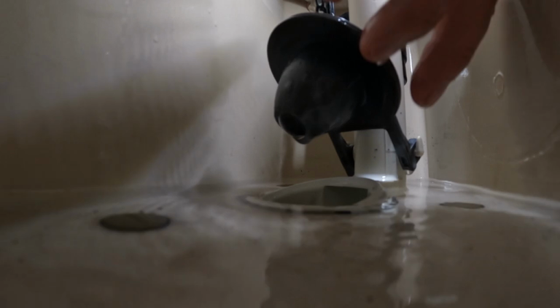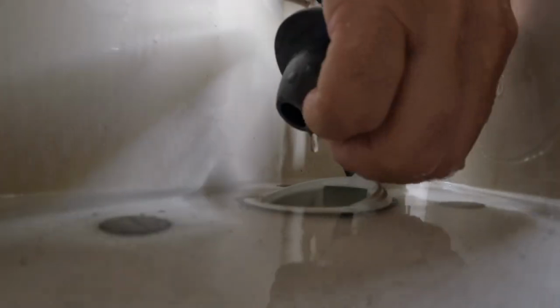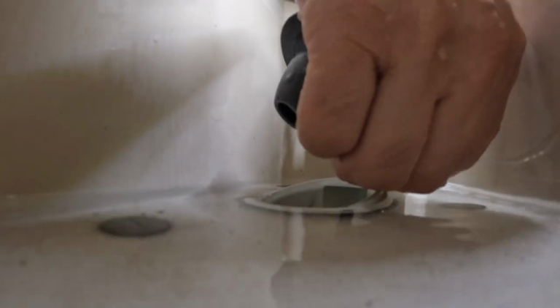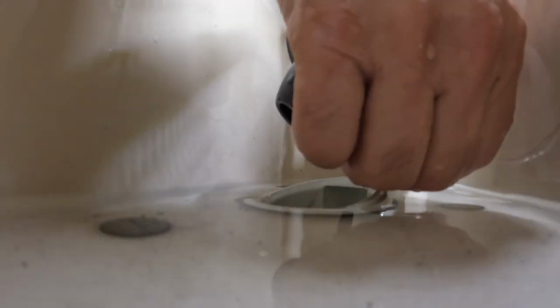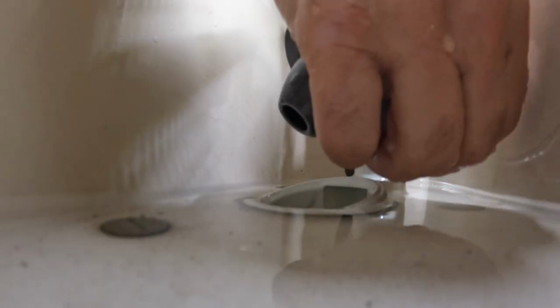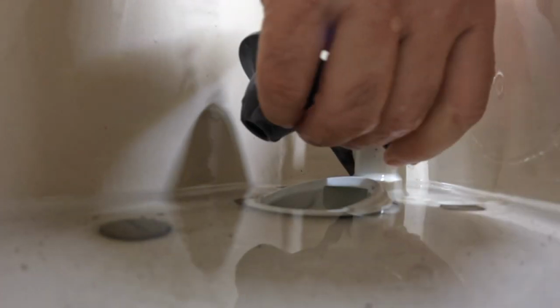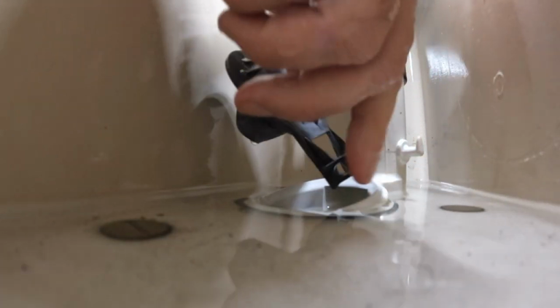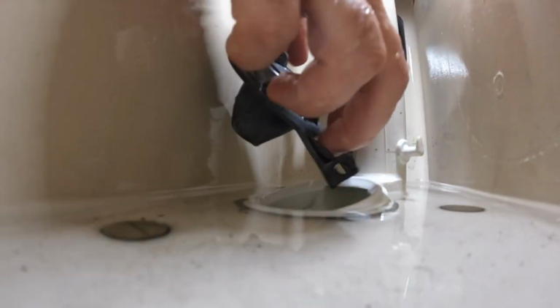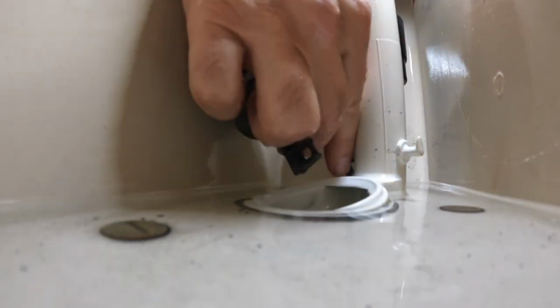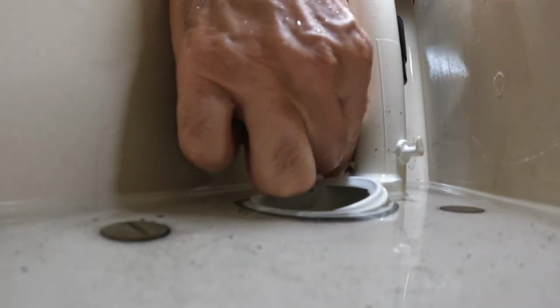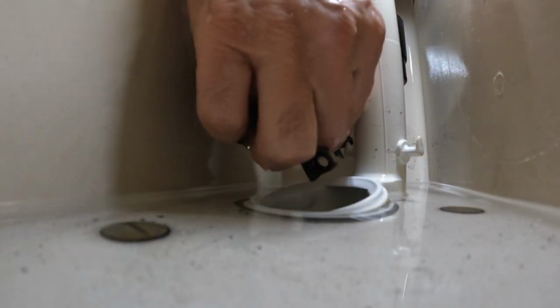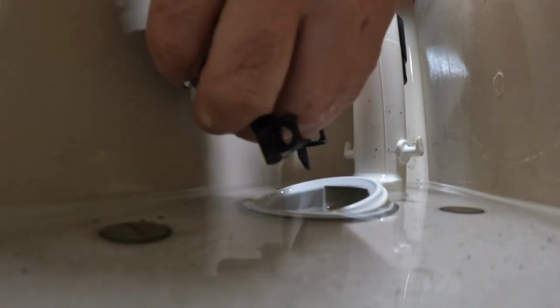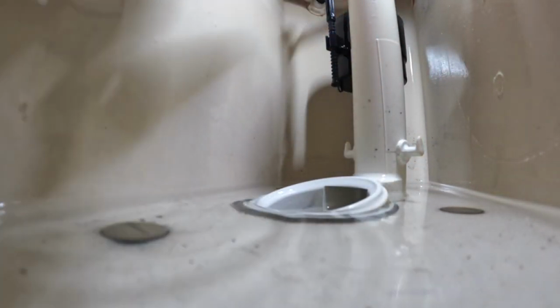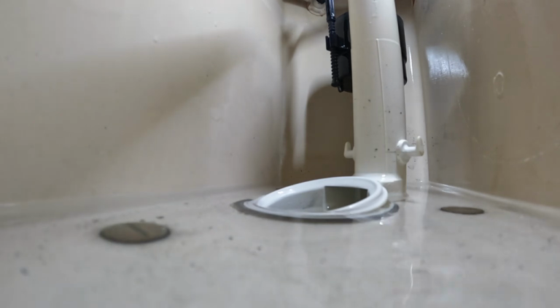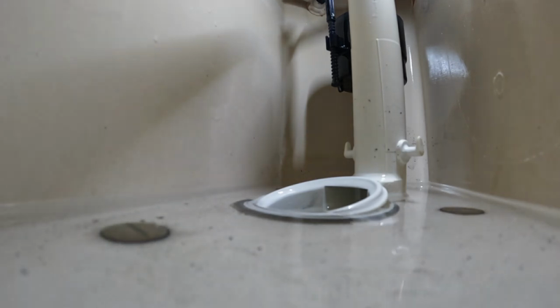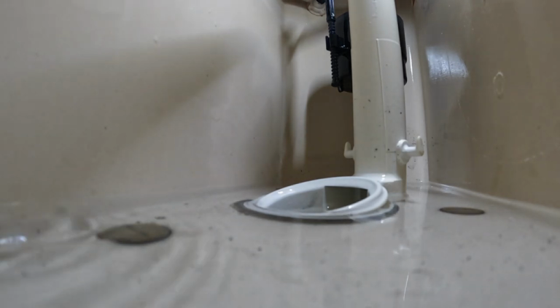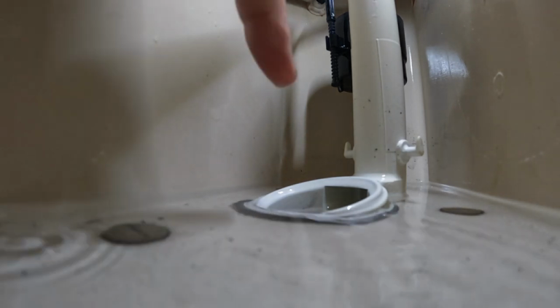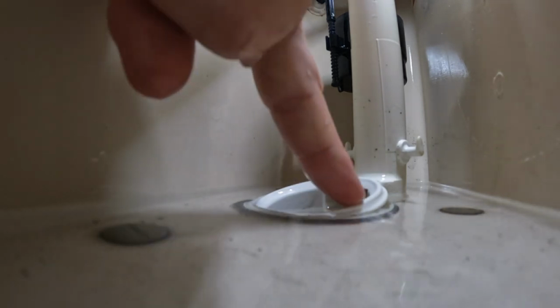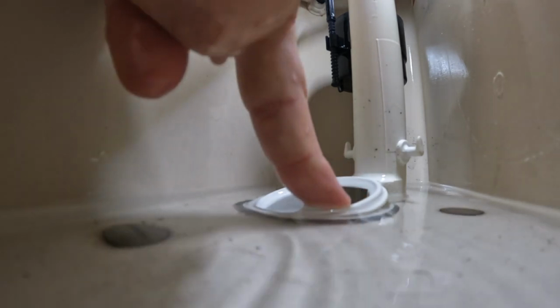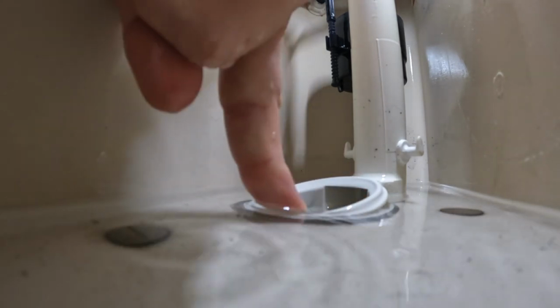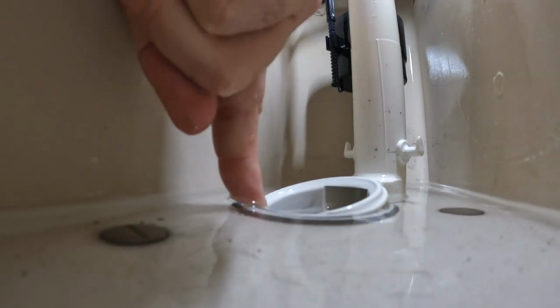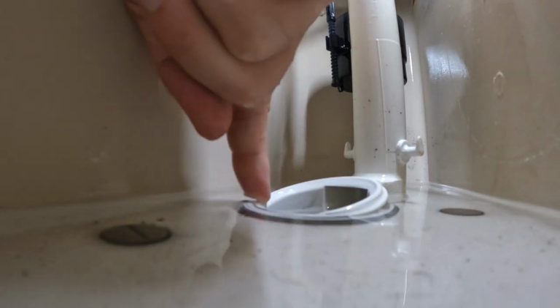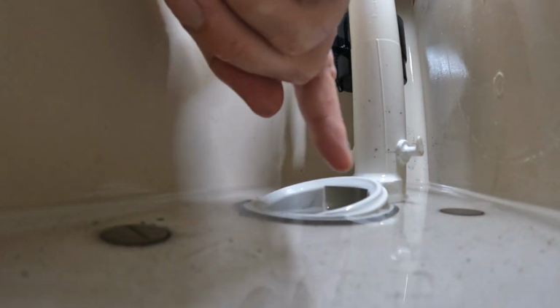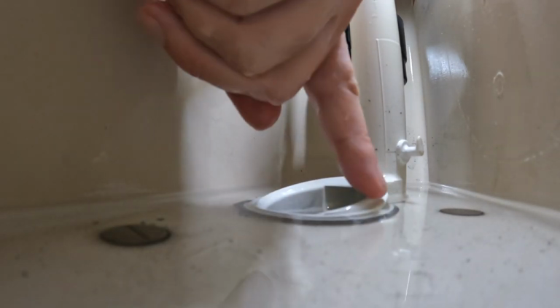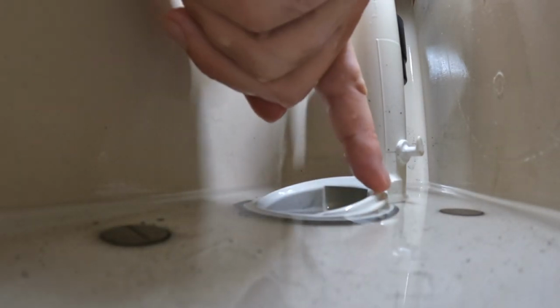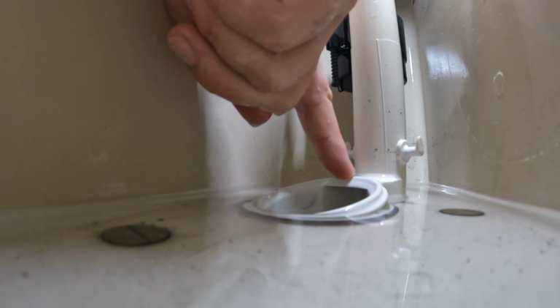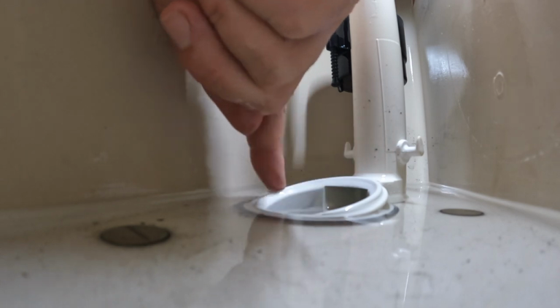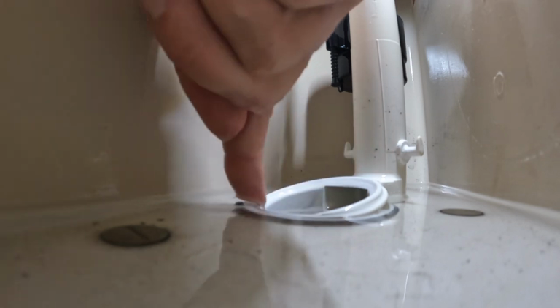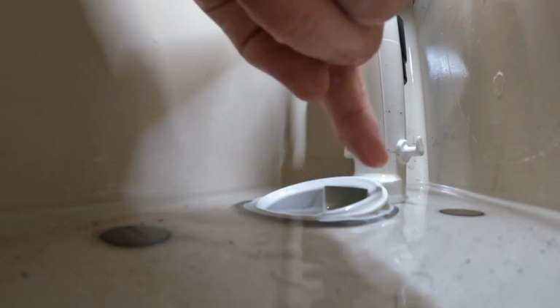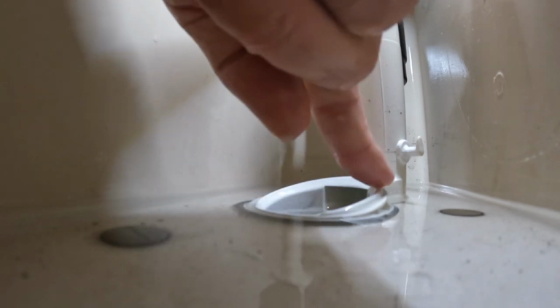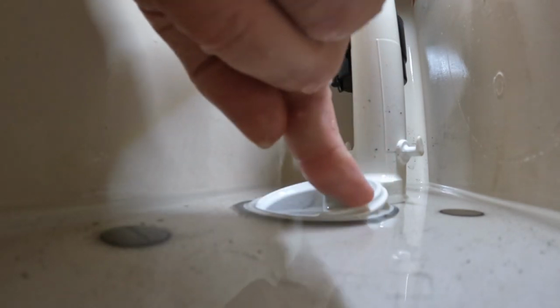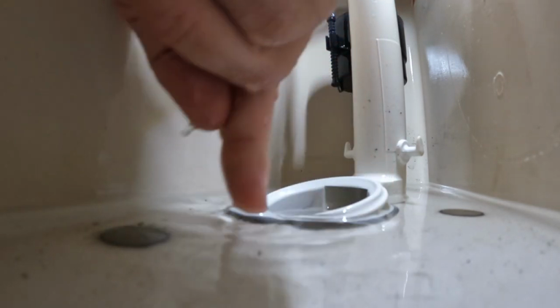Now you're going to want to inspect this surface. You're gonna check it for cracks, any debris, or anything that's rough that would cause a leak.